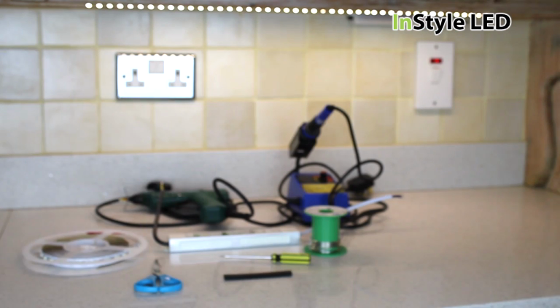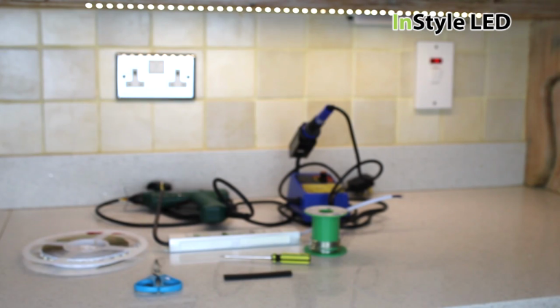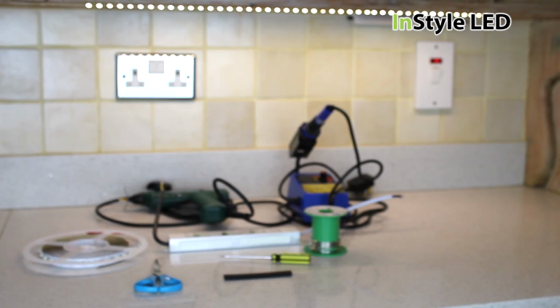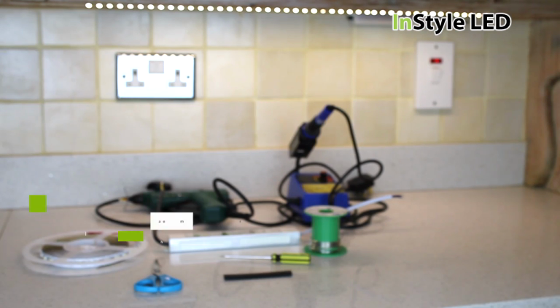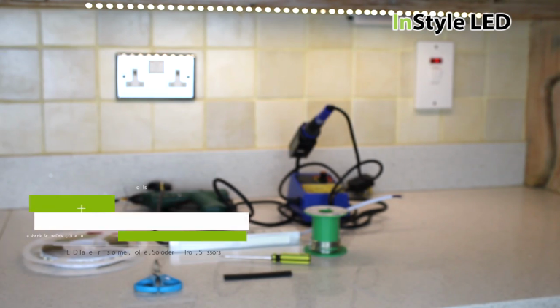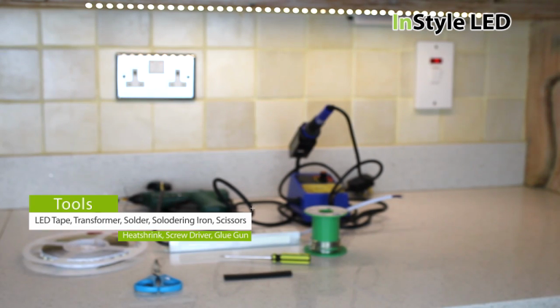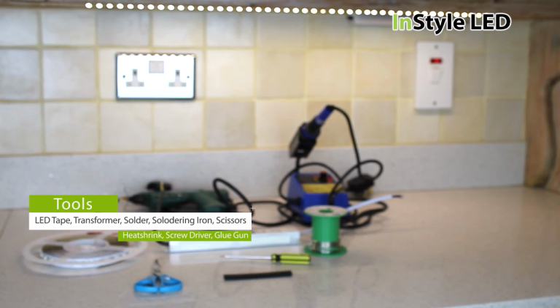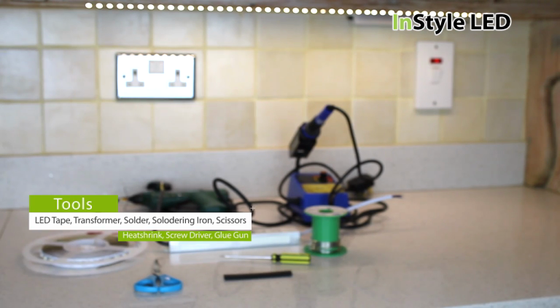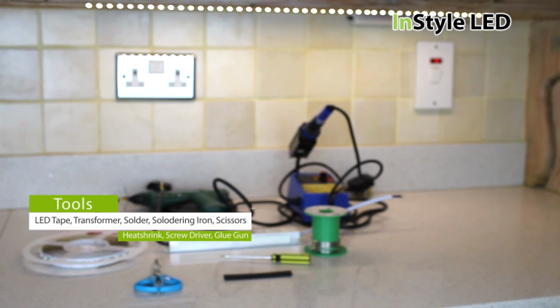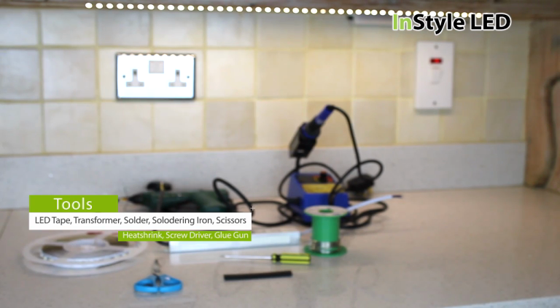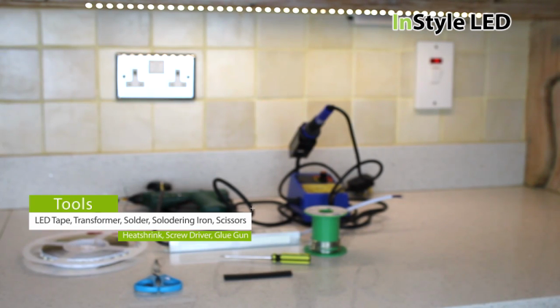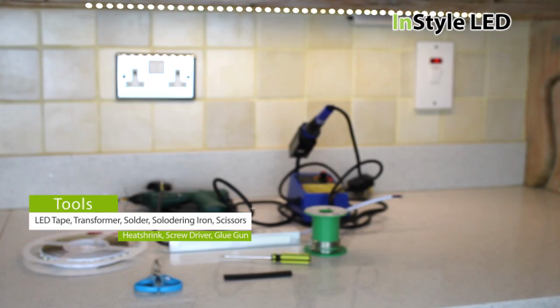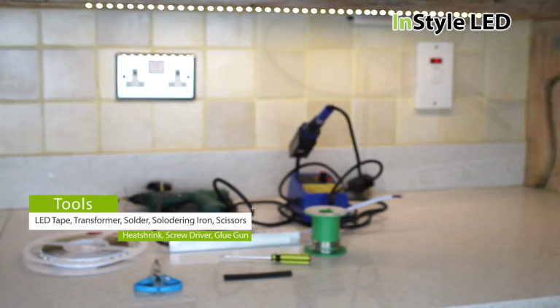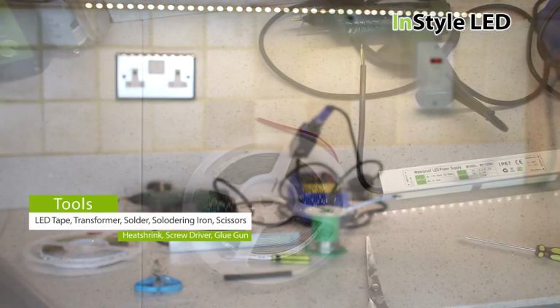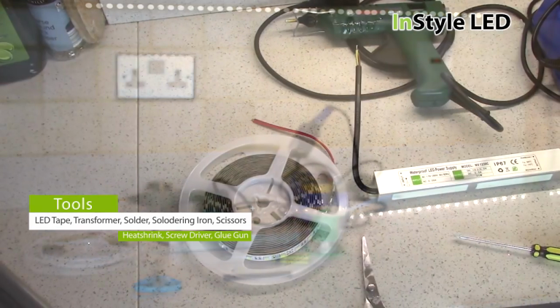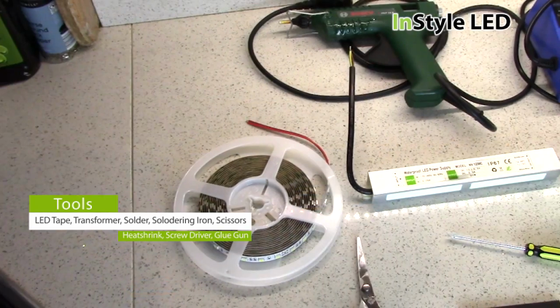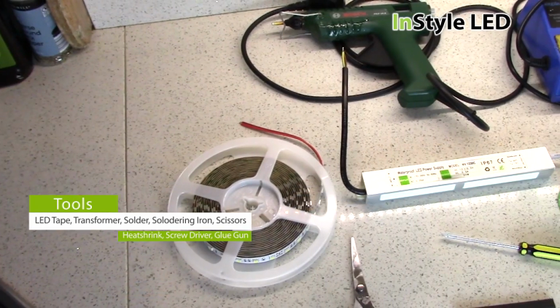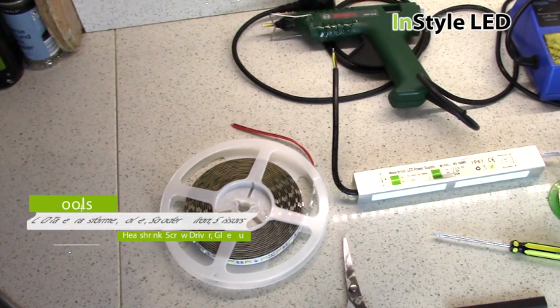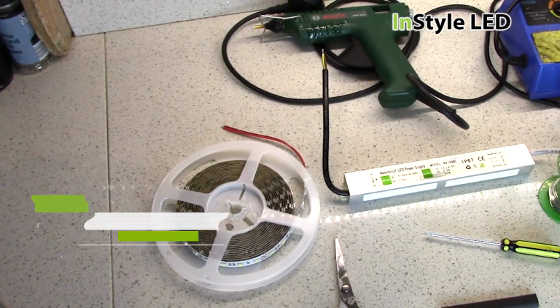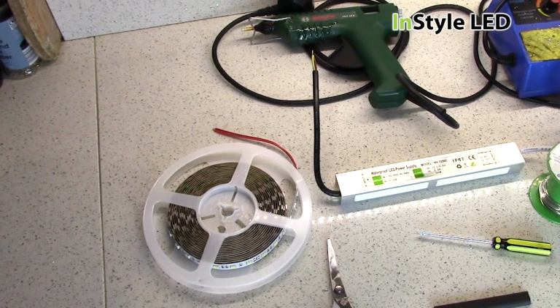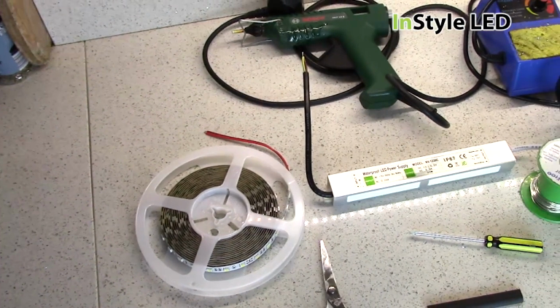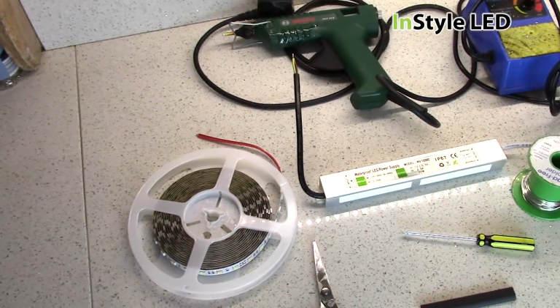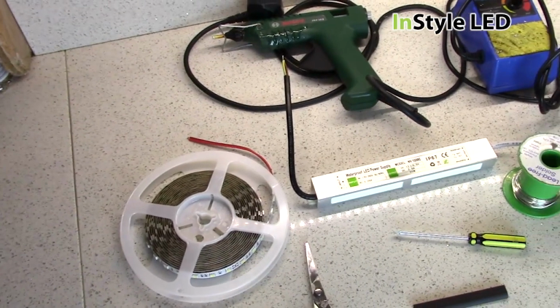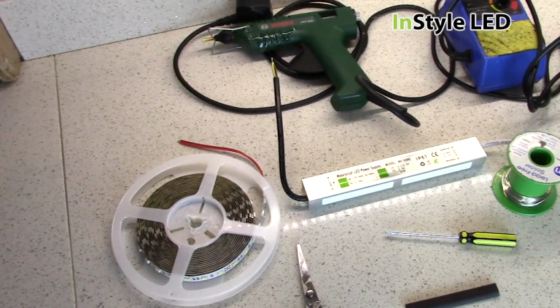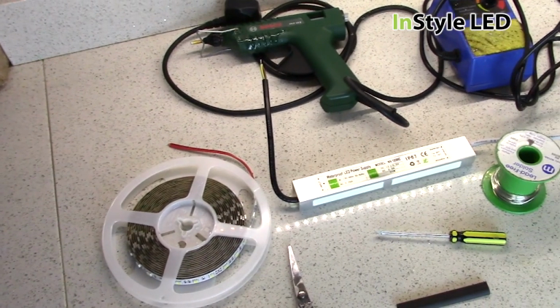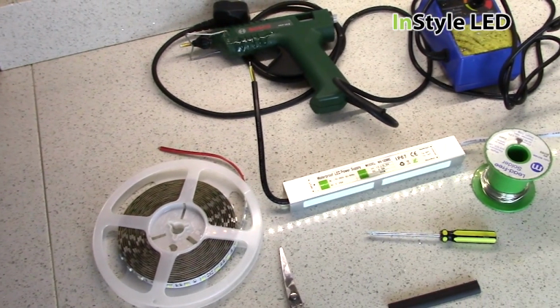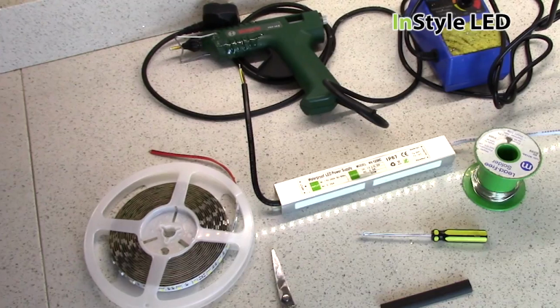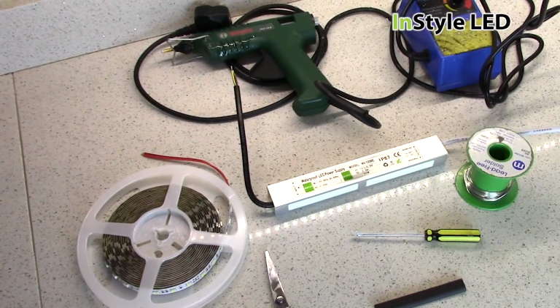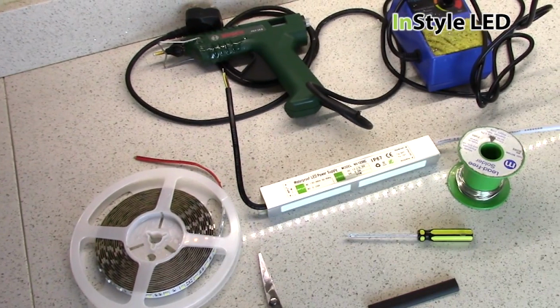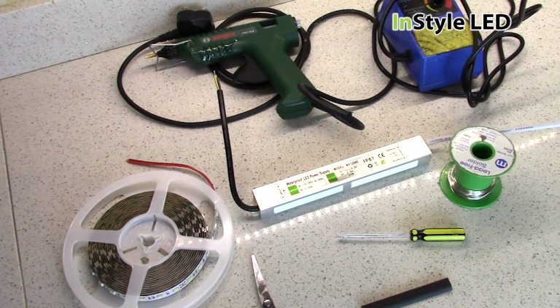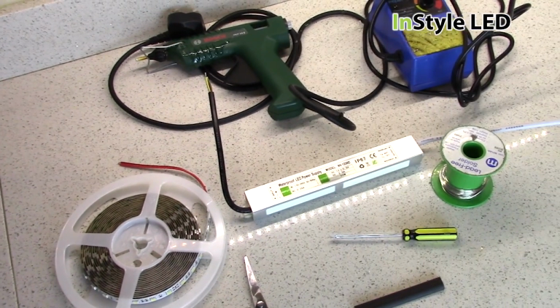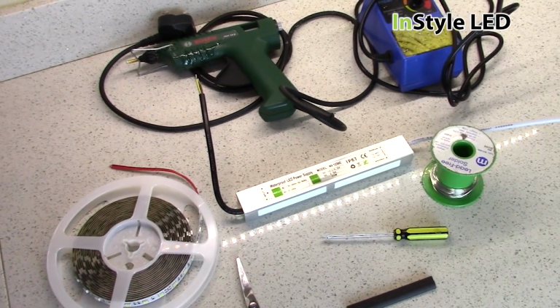The tools required for the installation are the following: the LED tape, a transformer, solder and soldering iron, scissors, heat shrink, screwdriver, and a glue gun.